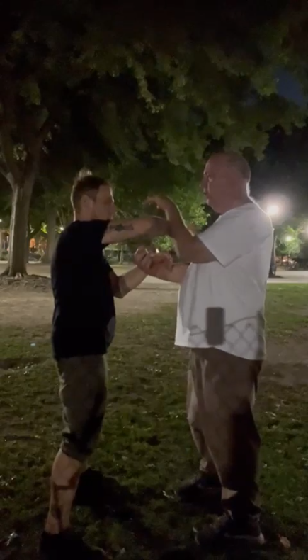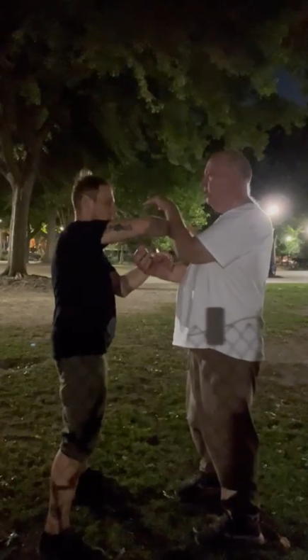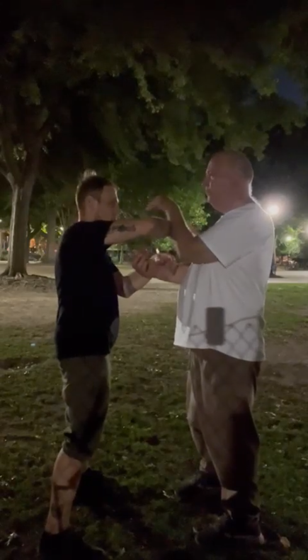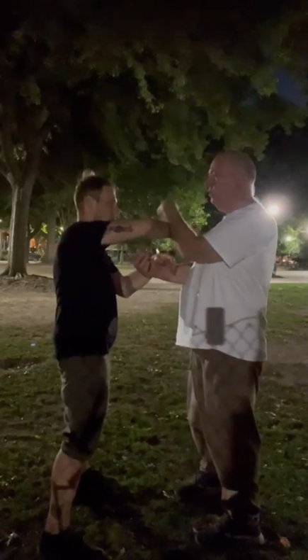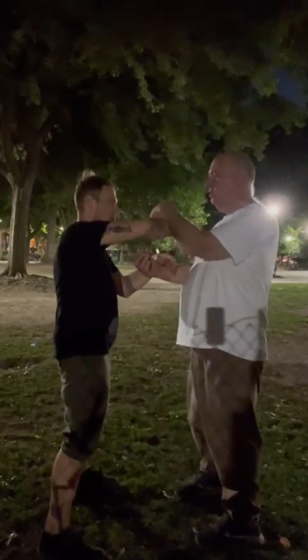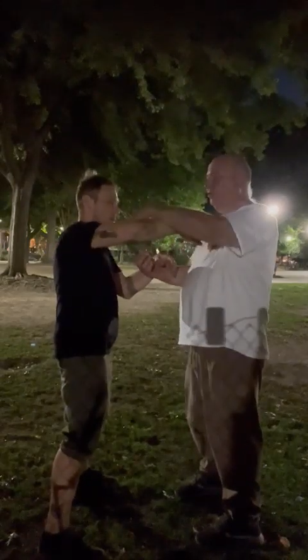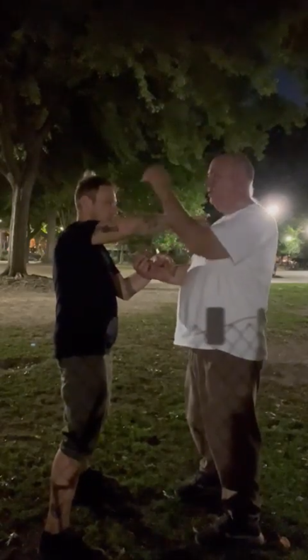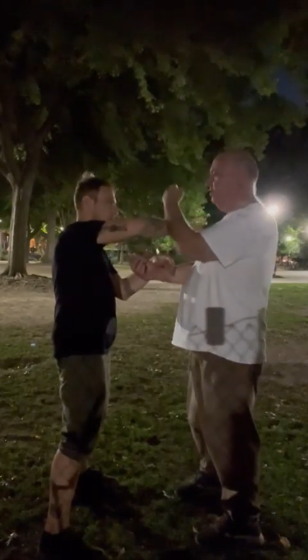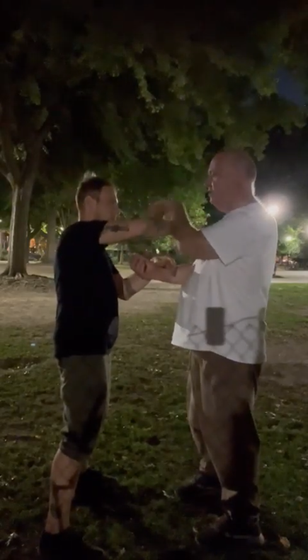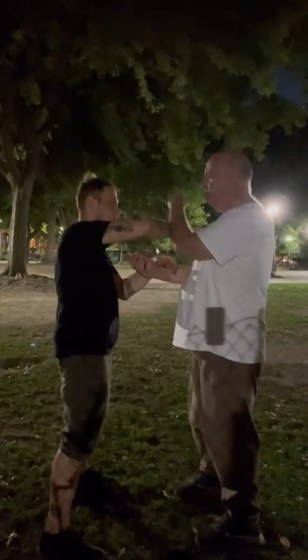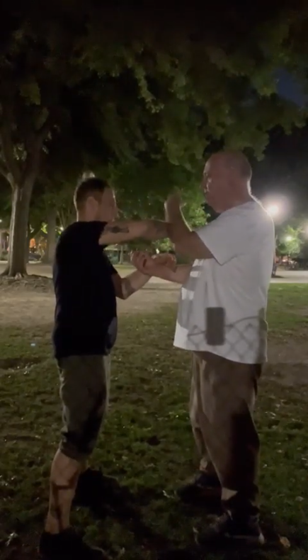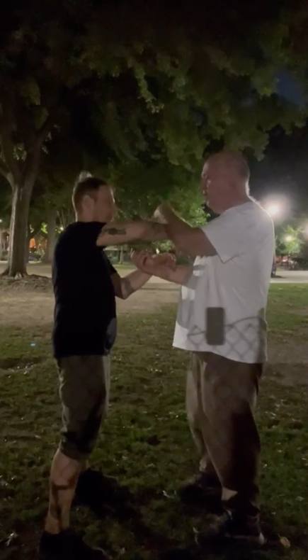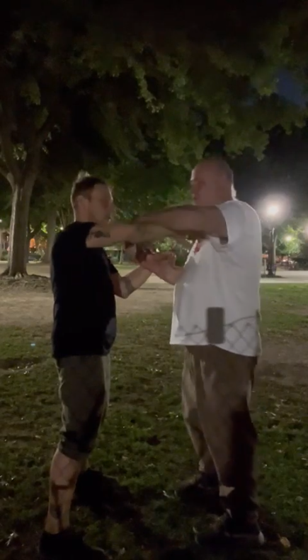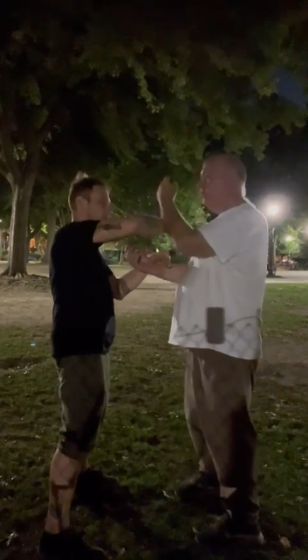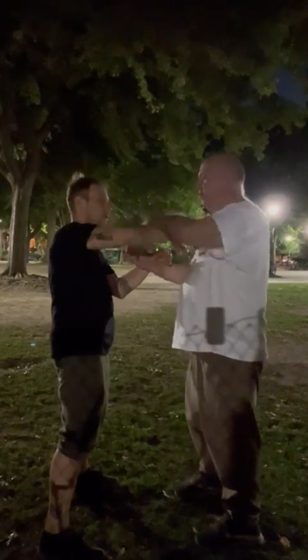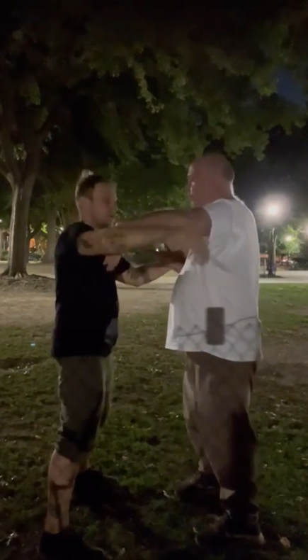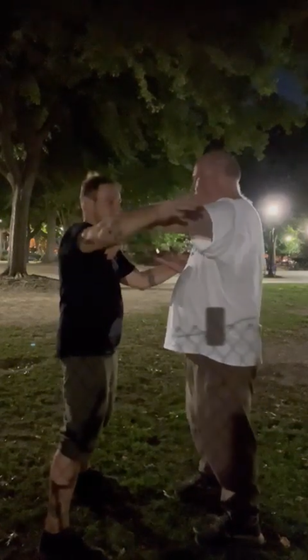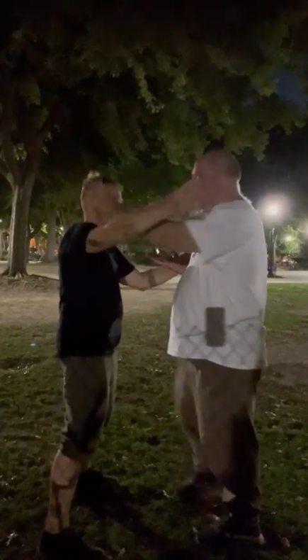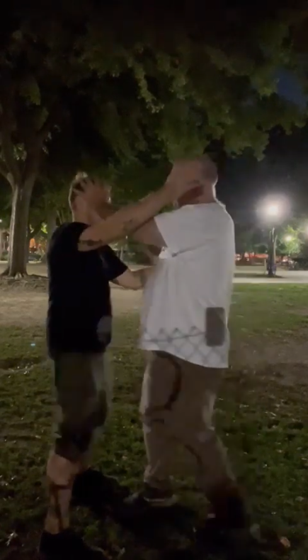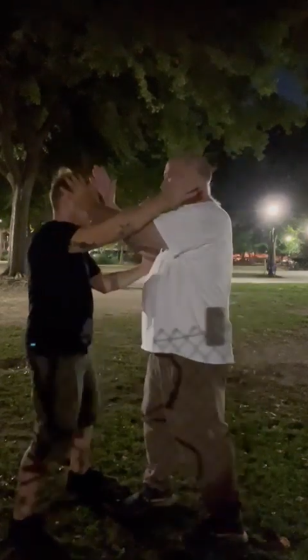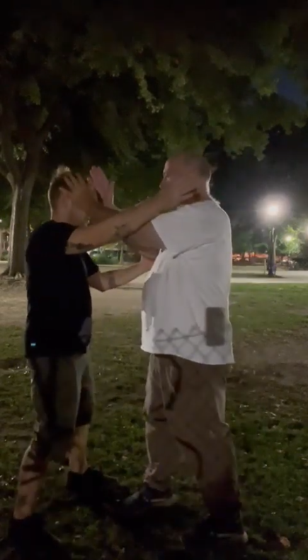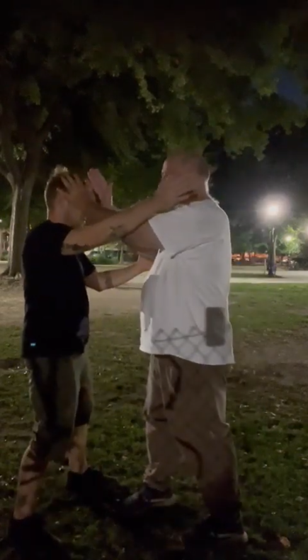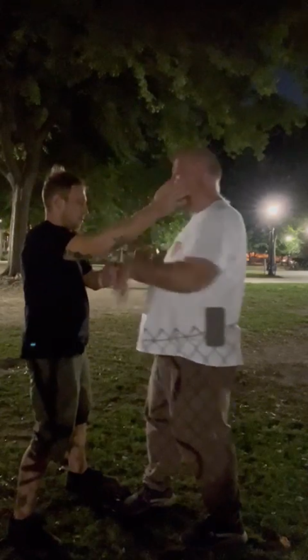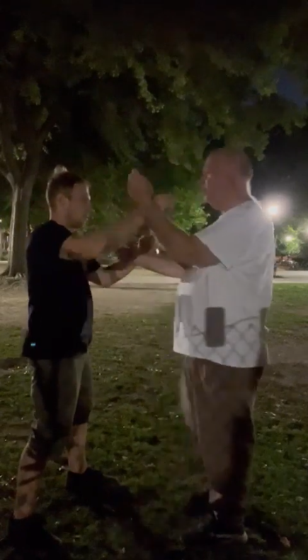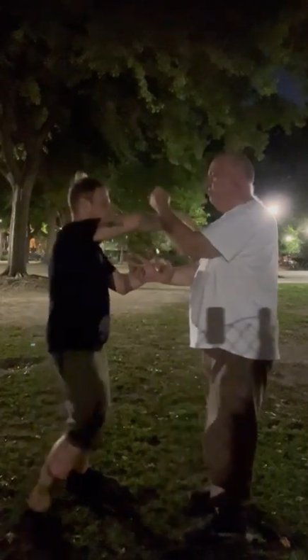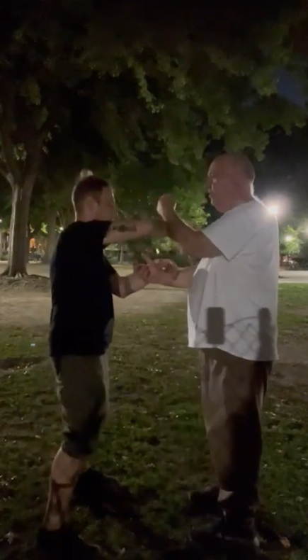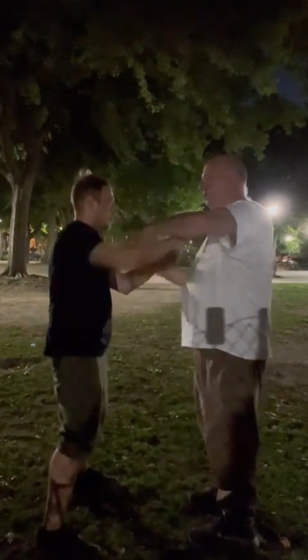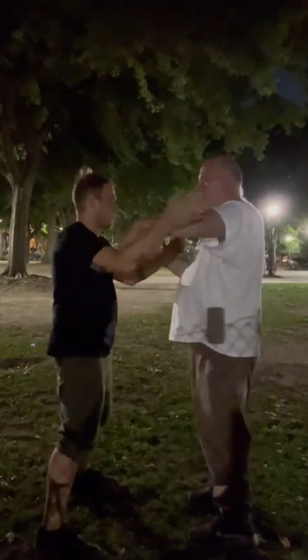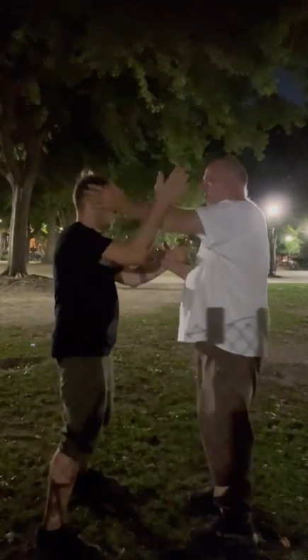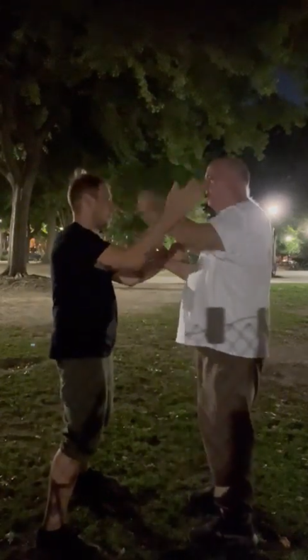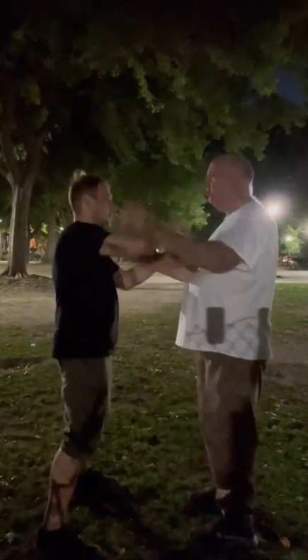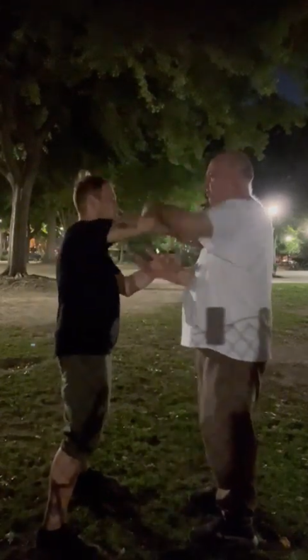I'm going to do like a... let me pull this, rinse out, open up the center here, and then pull here on the tongue, and then come in and strike this way. So I can either come this way and strike with this hand, or I can strike with the other hand — whatever one I want to do.